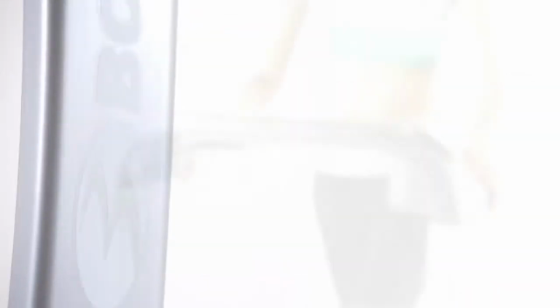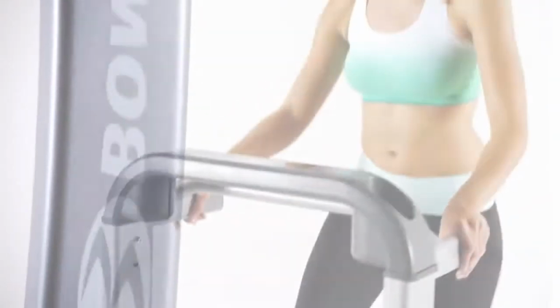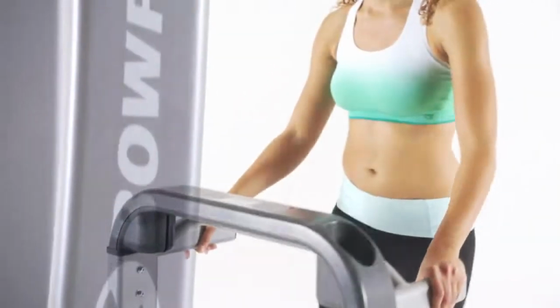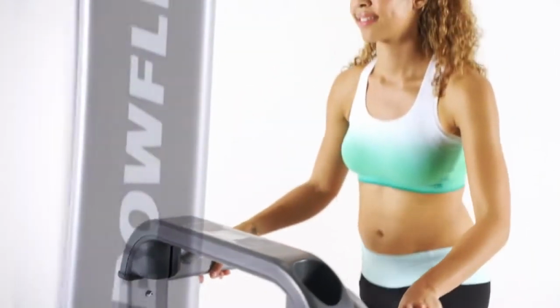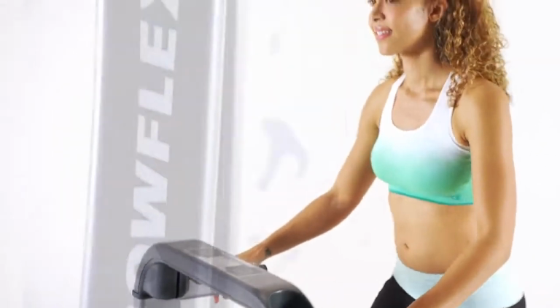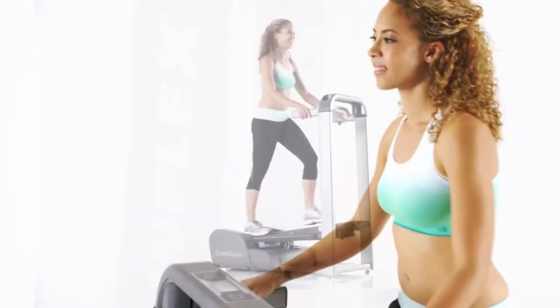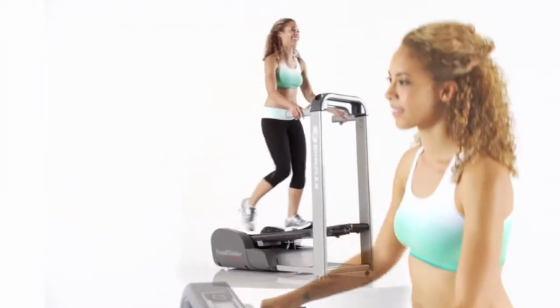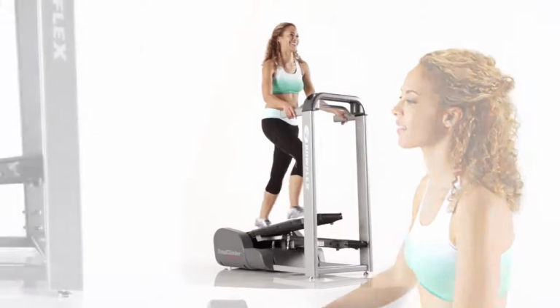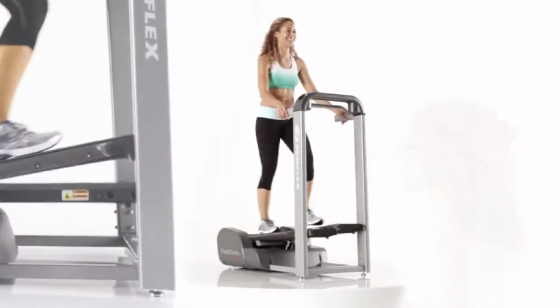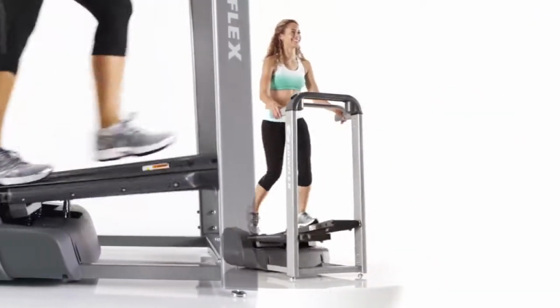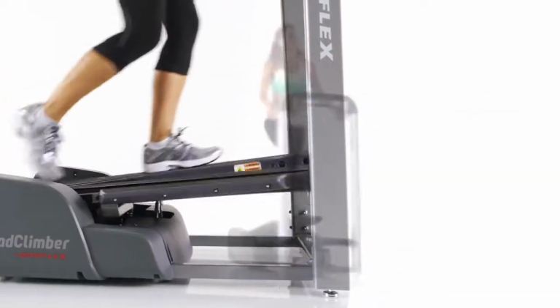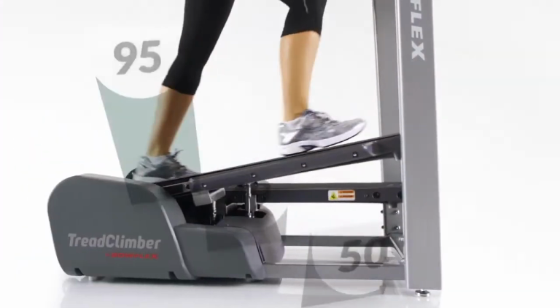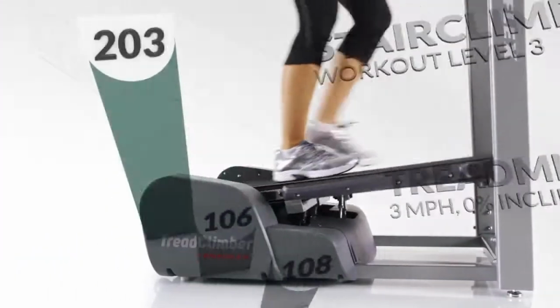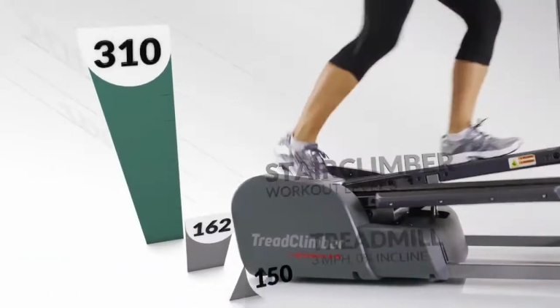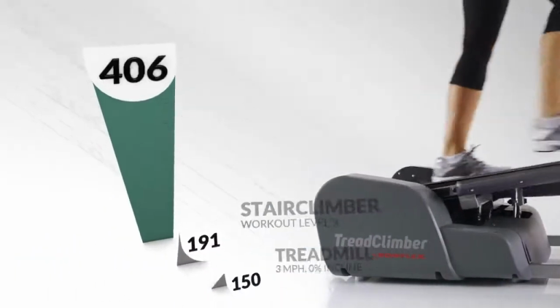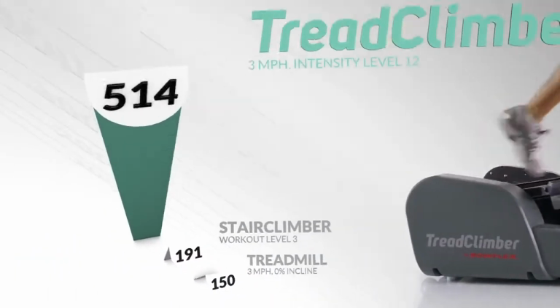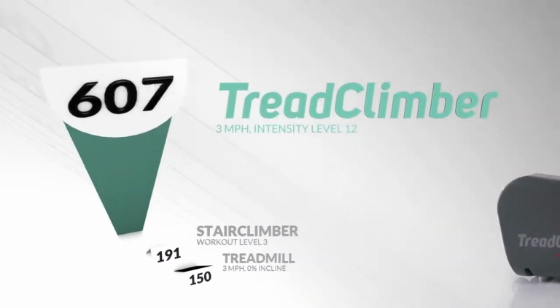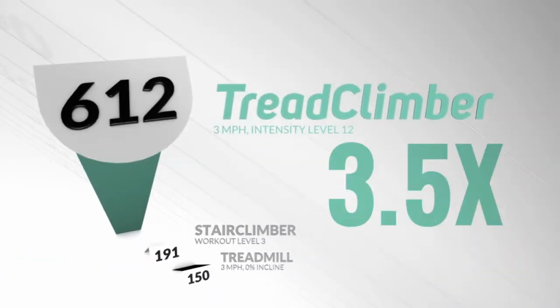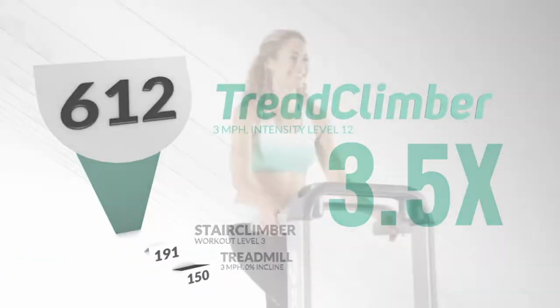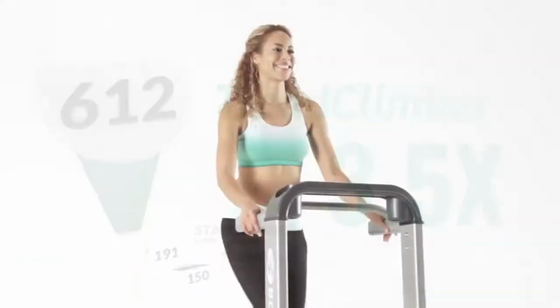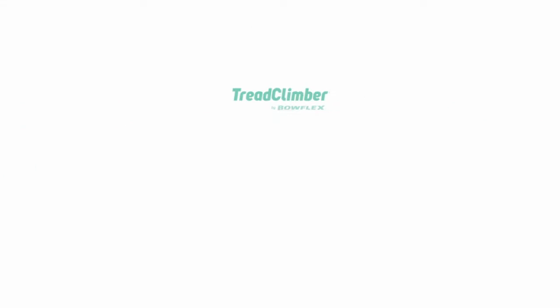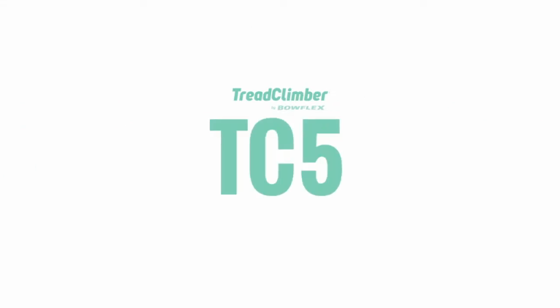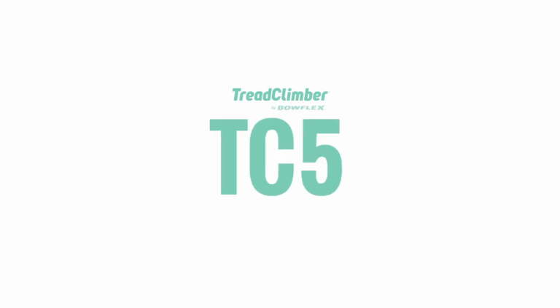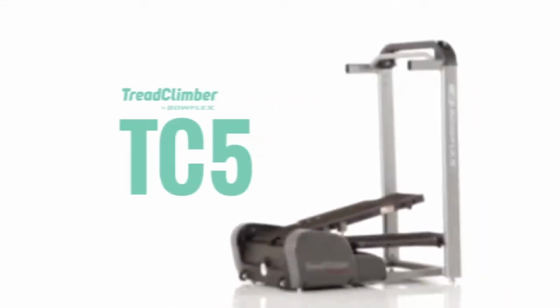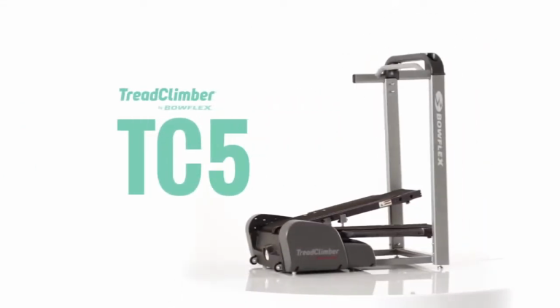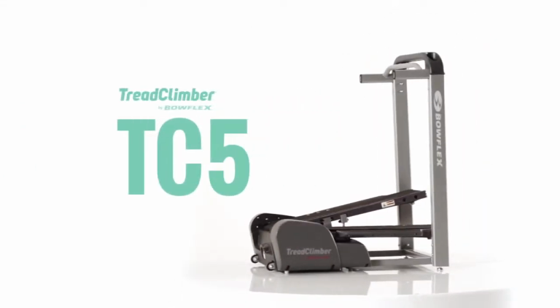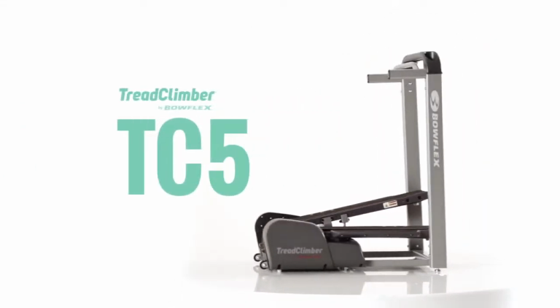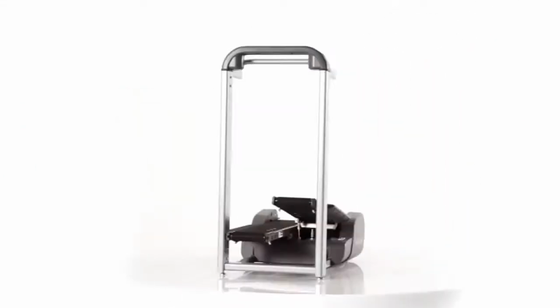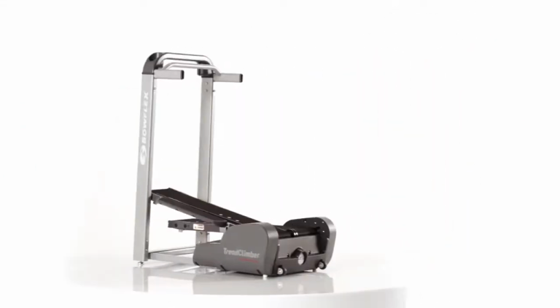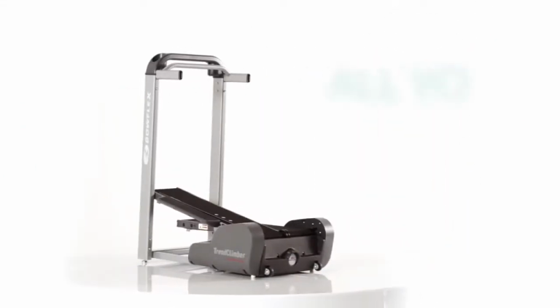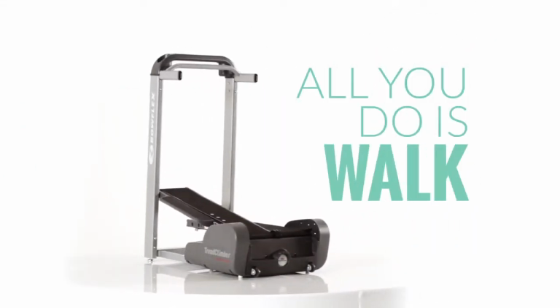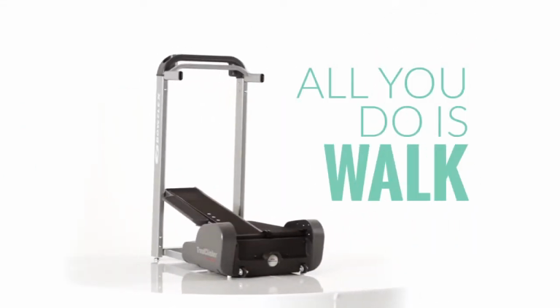Now any room in your home is the perfect place to get an incredible calorie-burning workout, just like our top-of-the-line model. The TREAD Climber TC5 — all you do is walk.